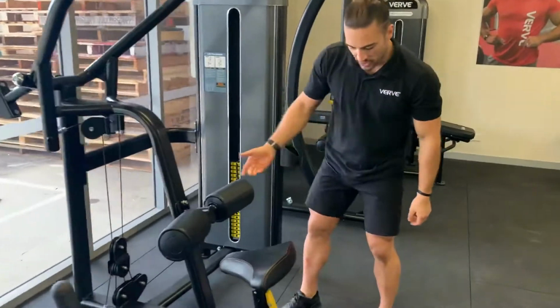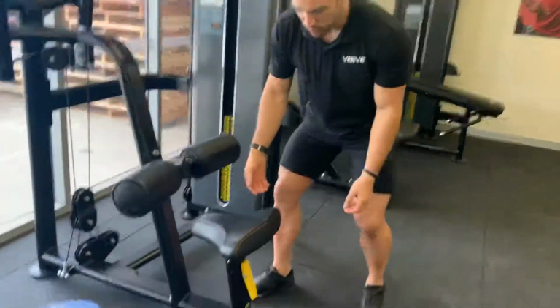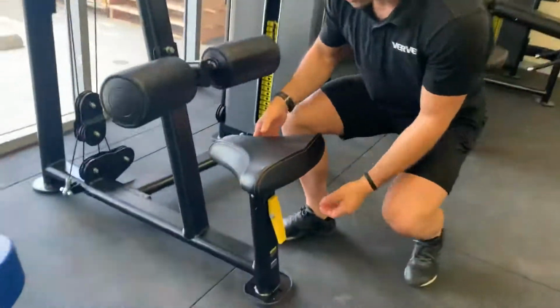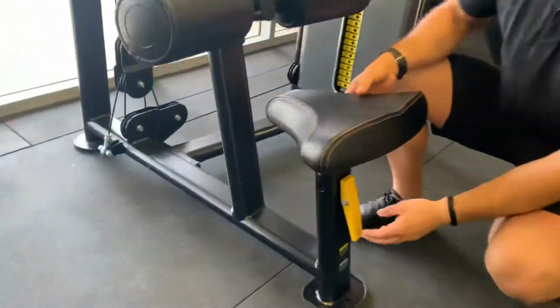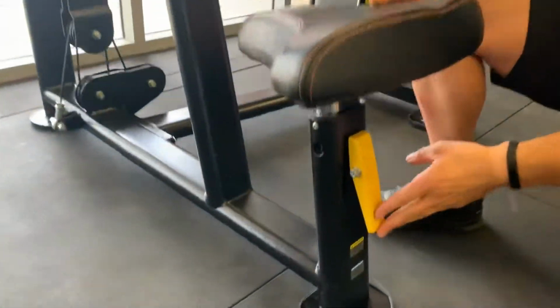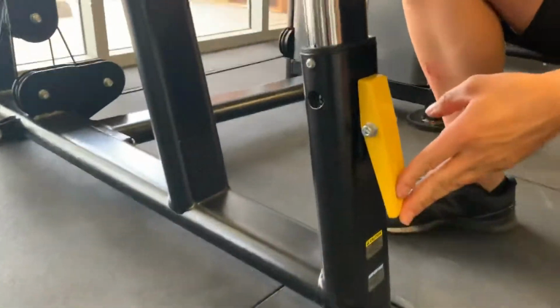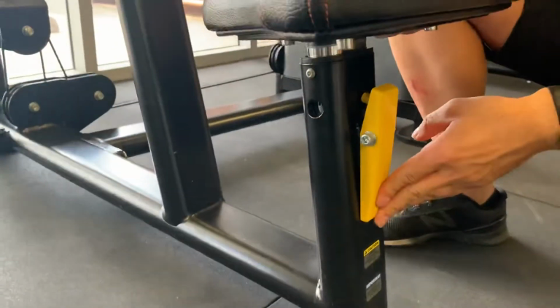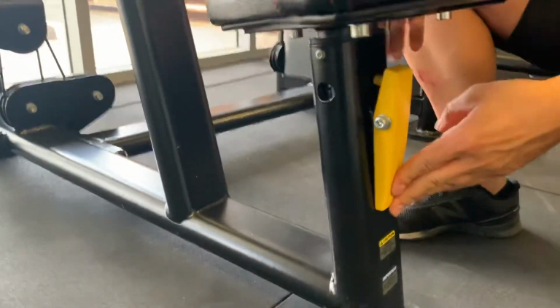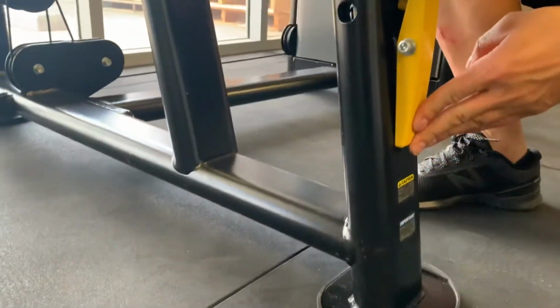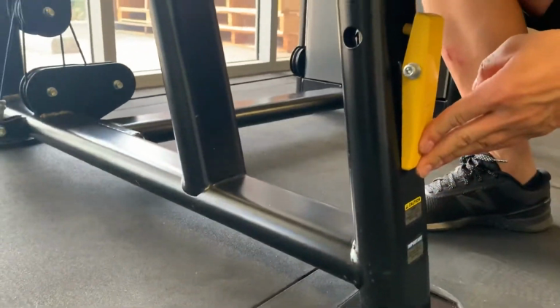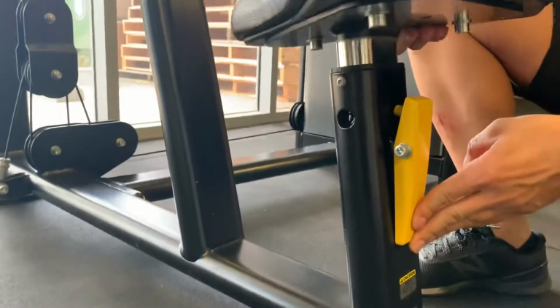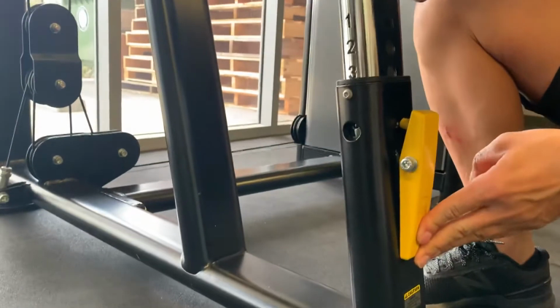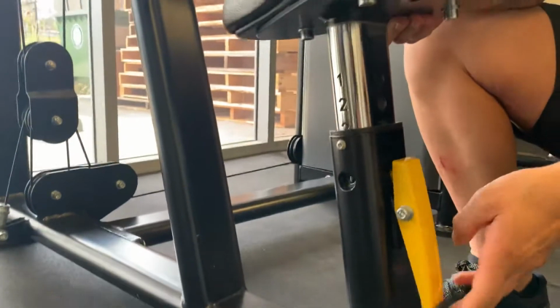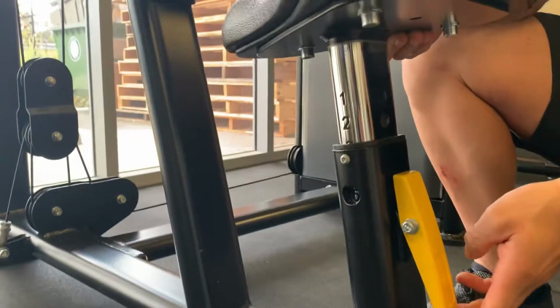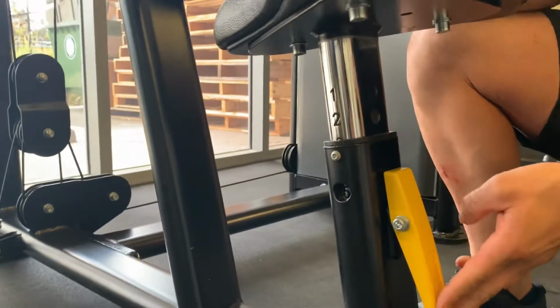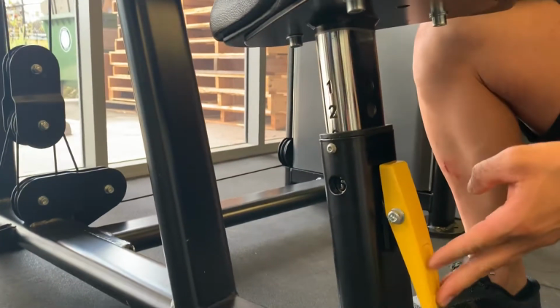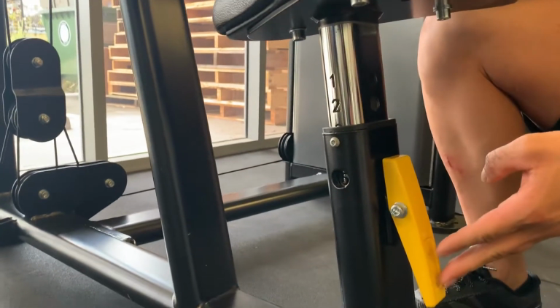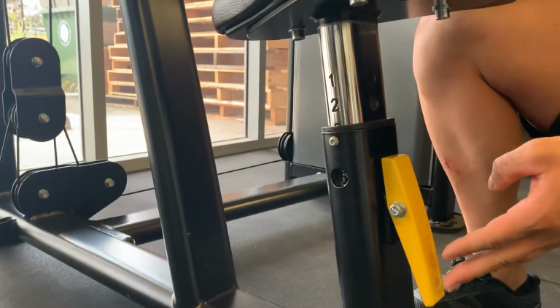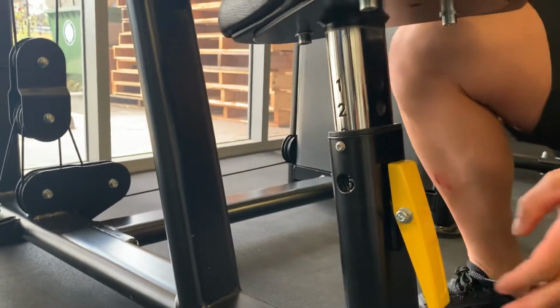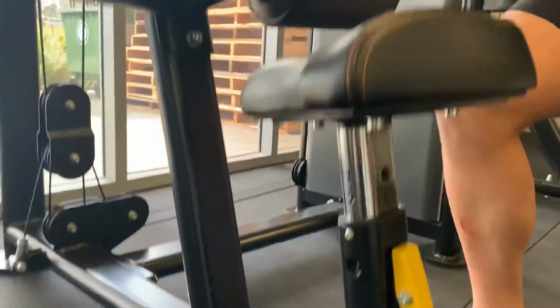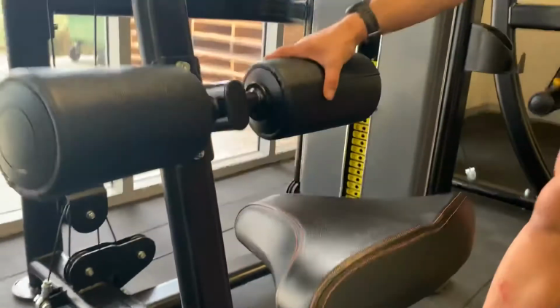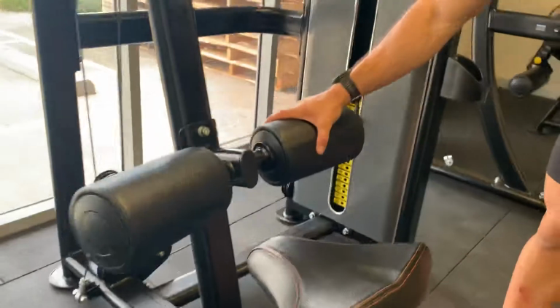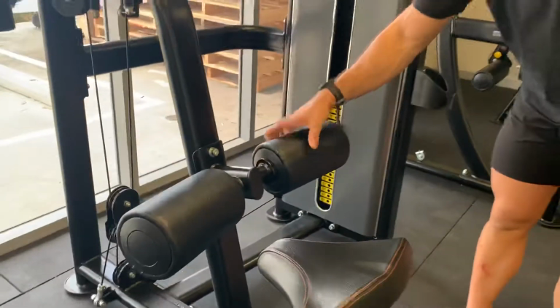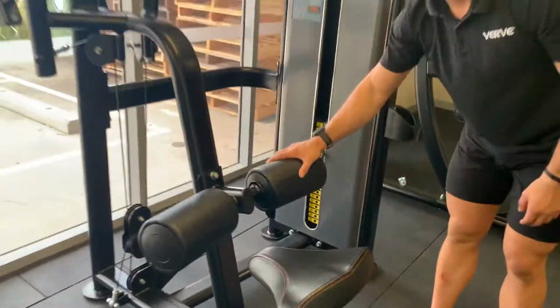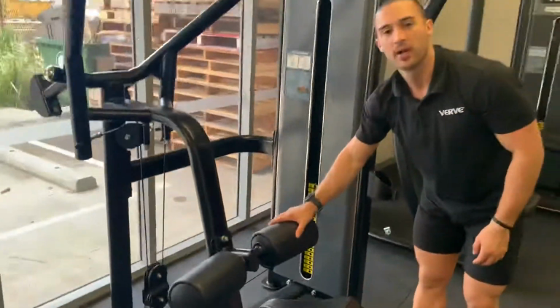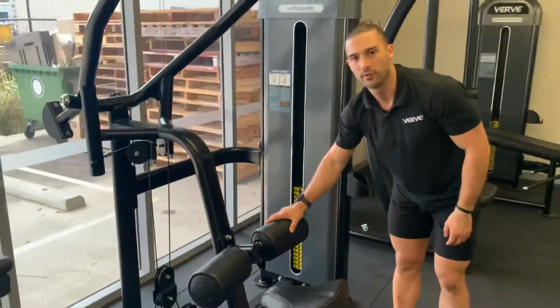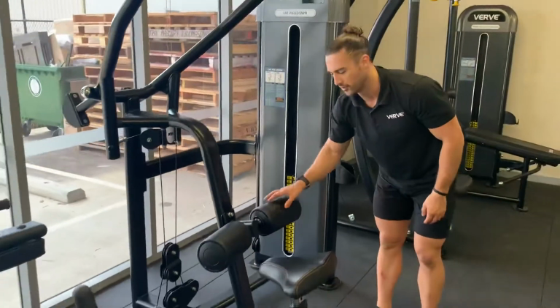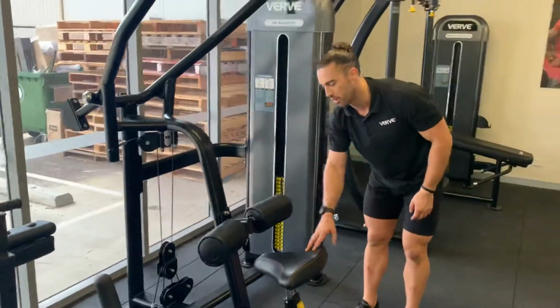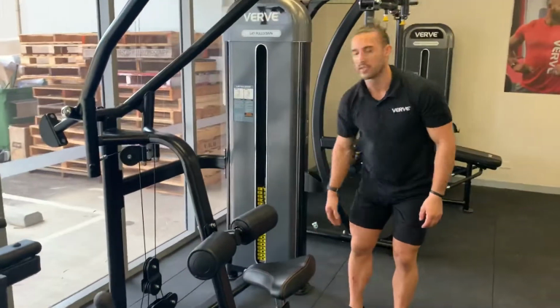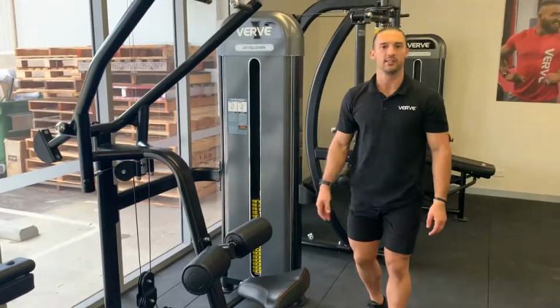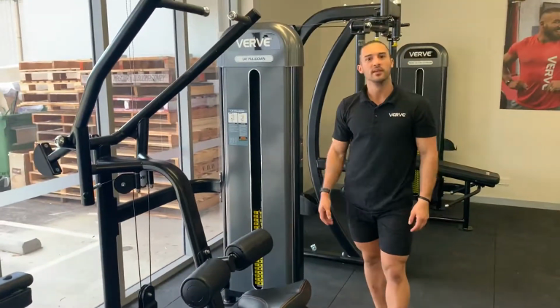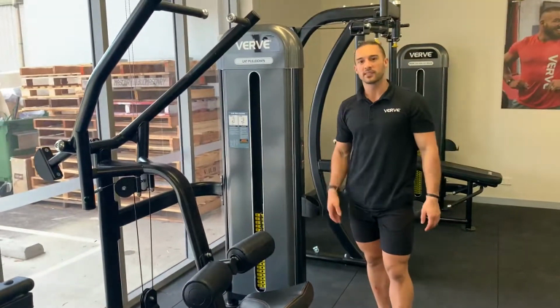The machine has really good components — you can adjust it going down with an easy press, or going up as well. There are five different heights you can adjust to. The pads are nice and thick, but comfortable enough for you to do all your exercises. Thanks guys.